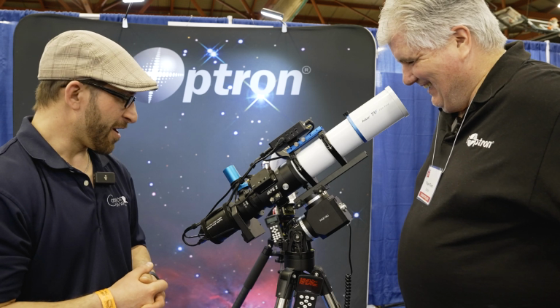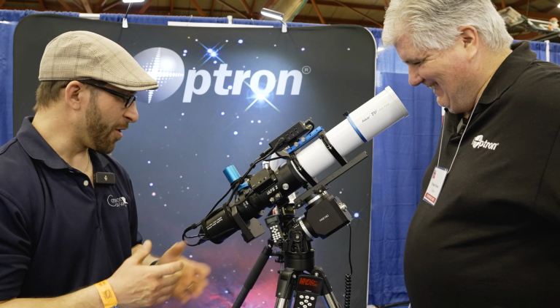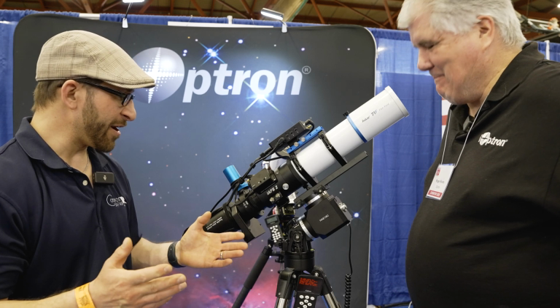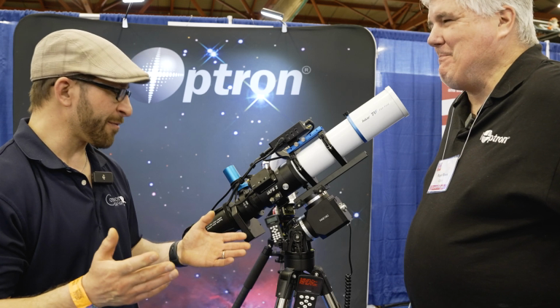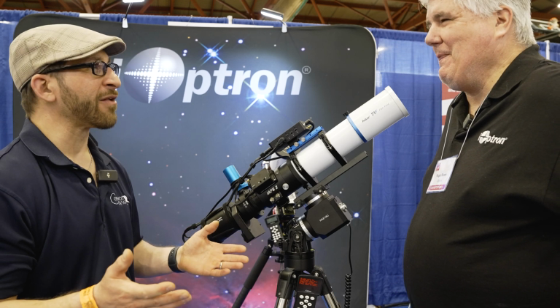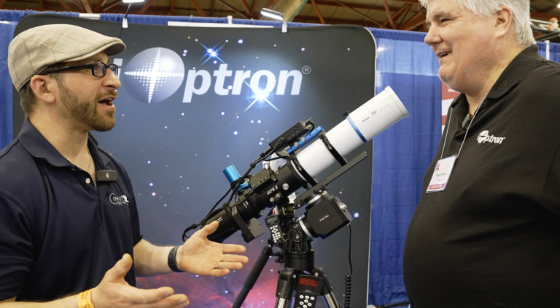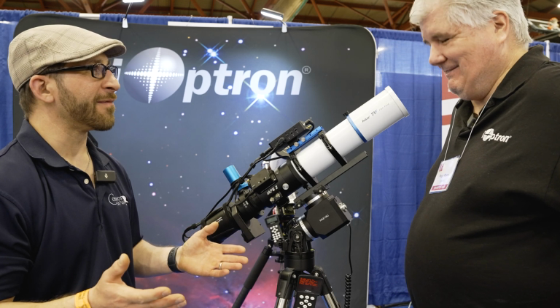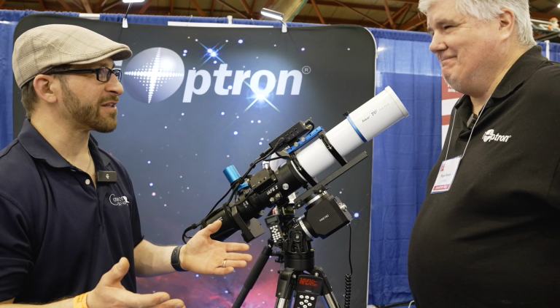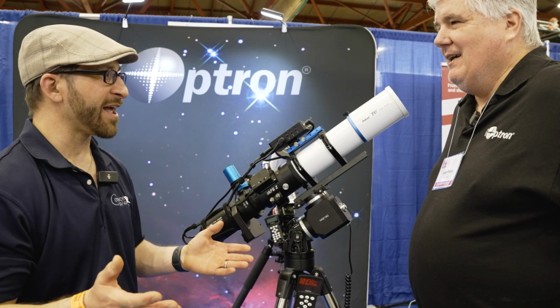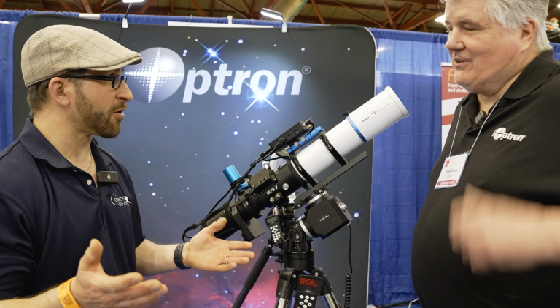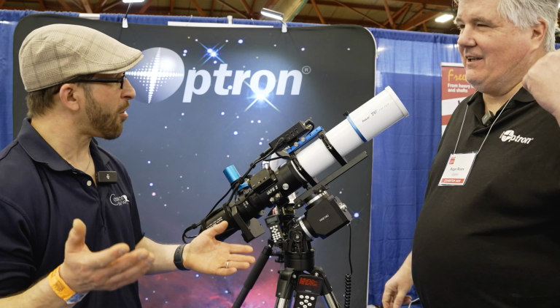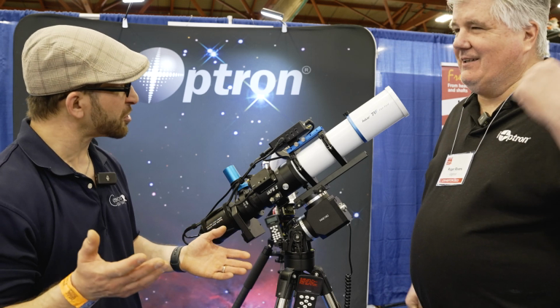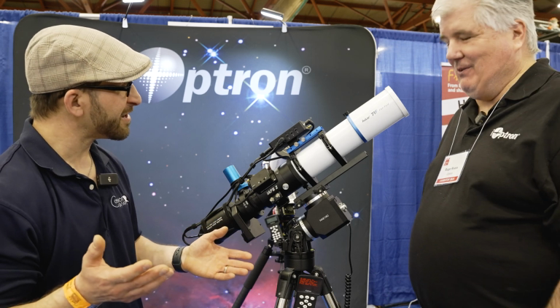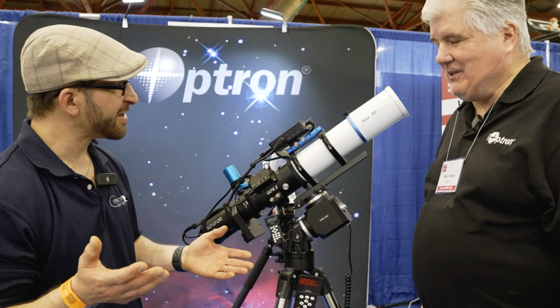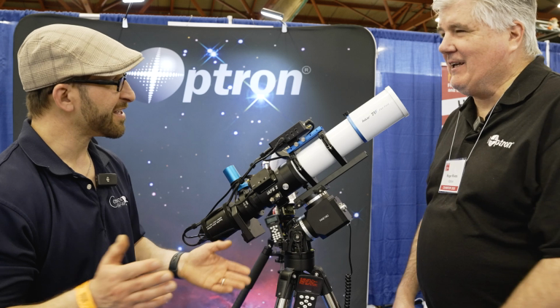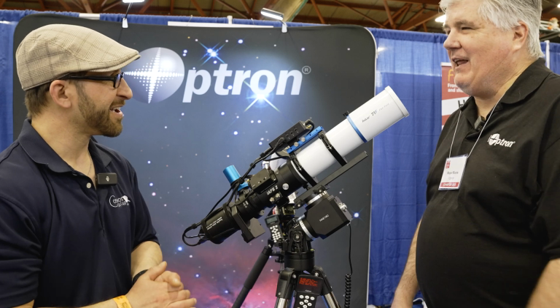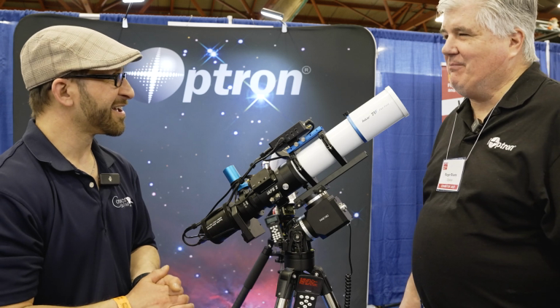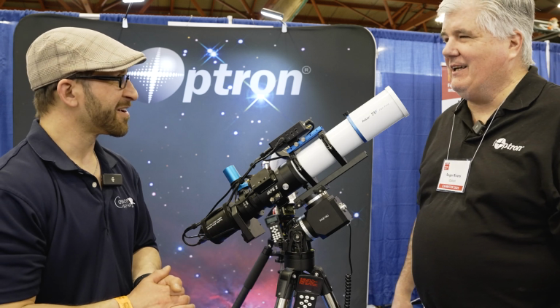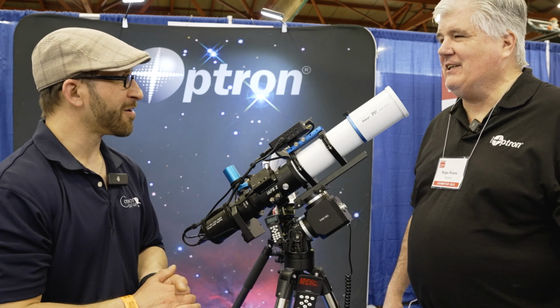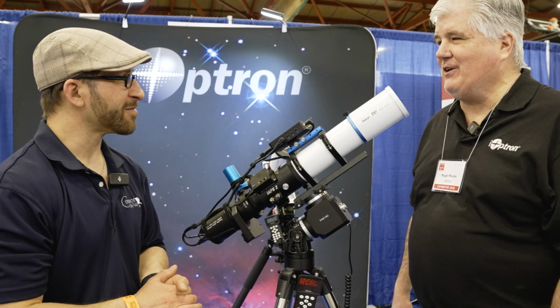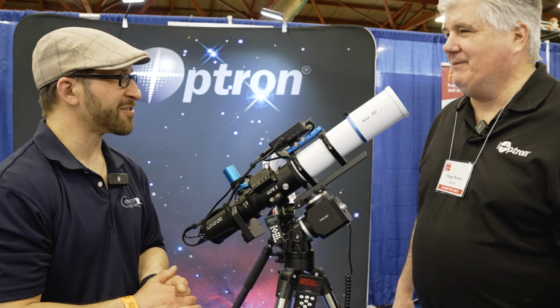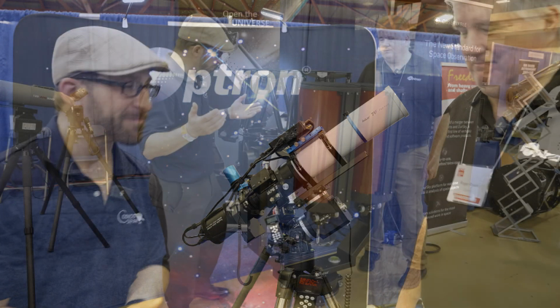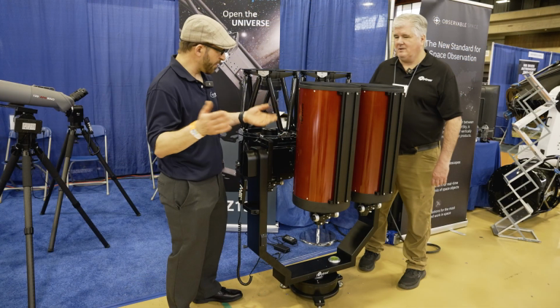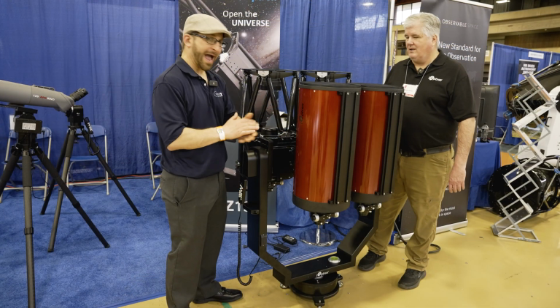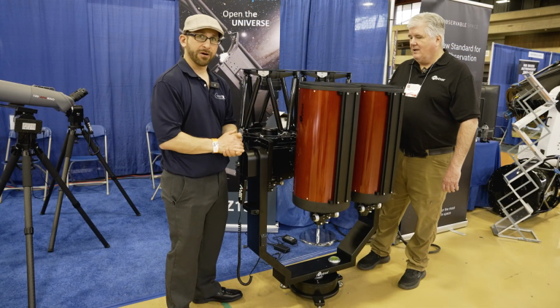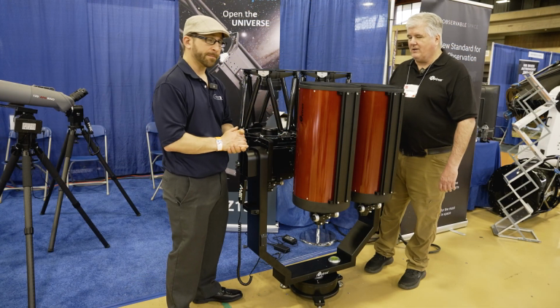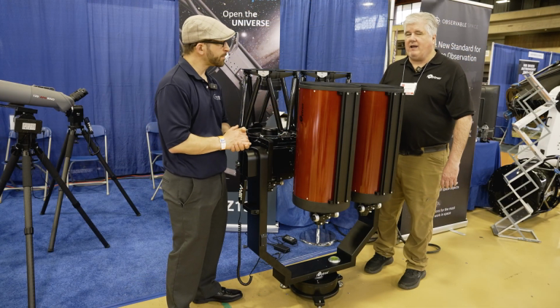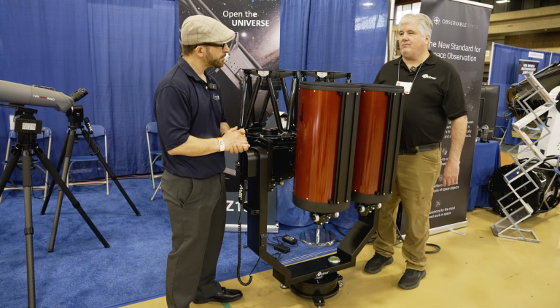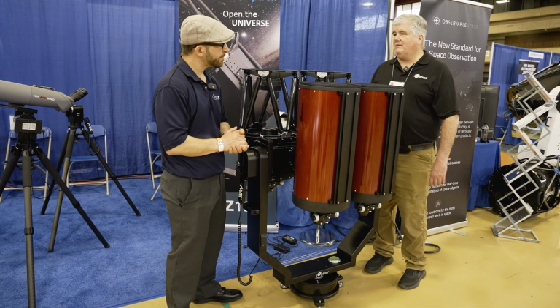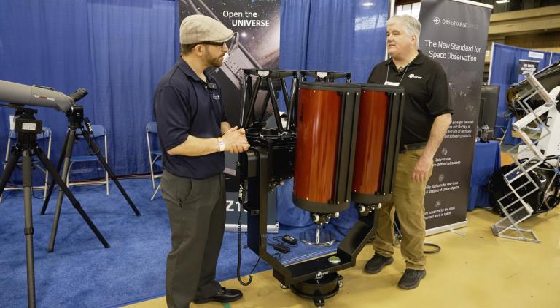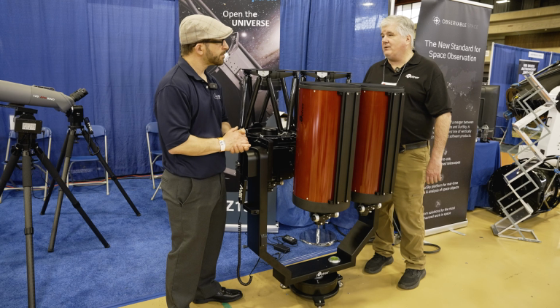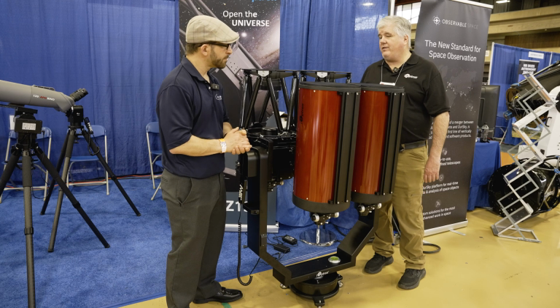I know you have some other mounts that we'd like to look at that are a little larger. Let's go take a look at our flagship mount, the HAZ-130. What are we looking at here? This is our new flagship mount, the HAZ-130.